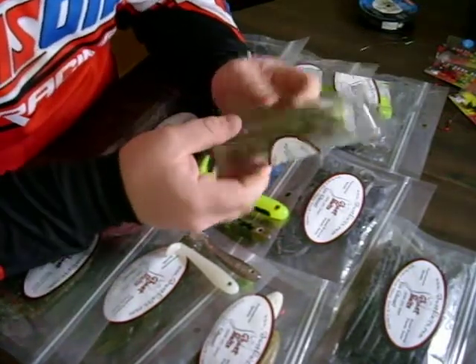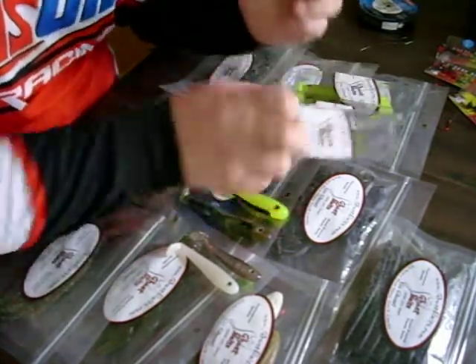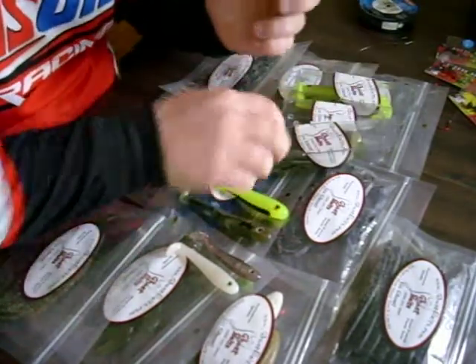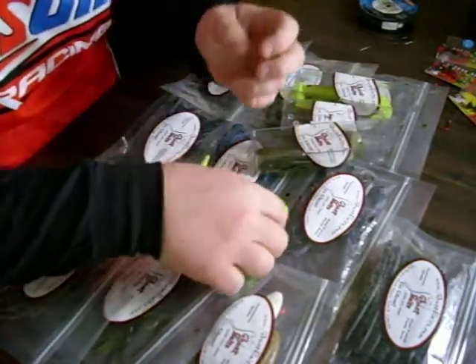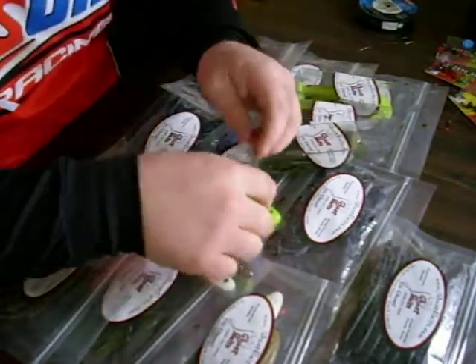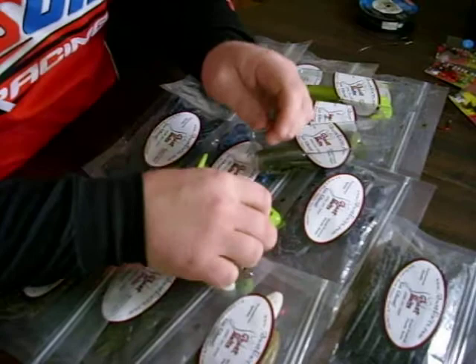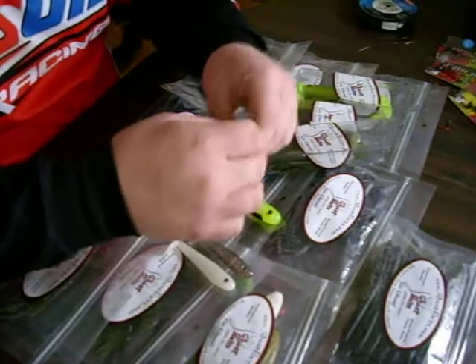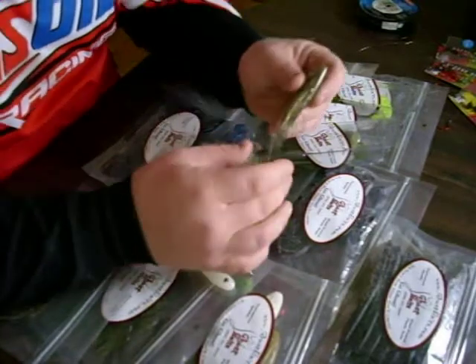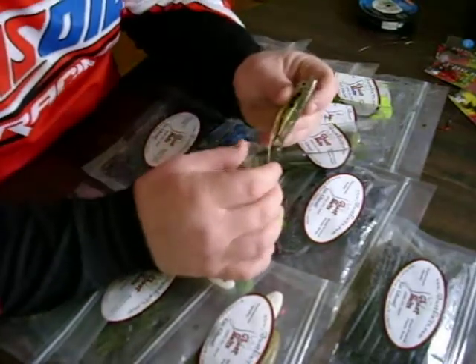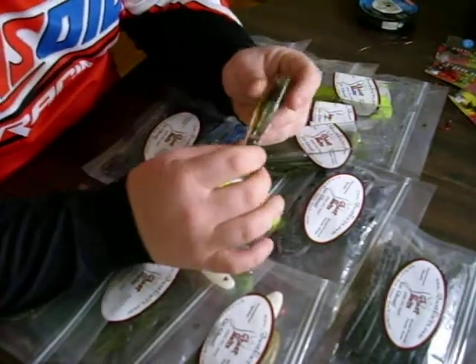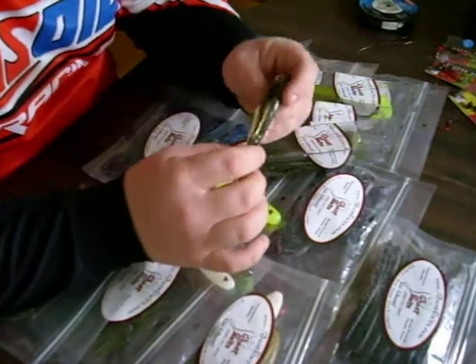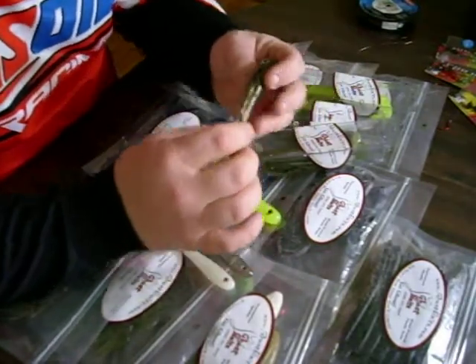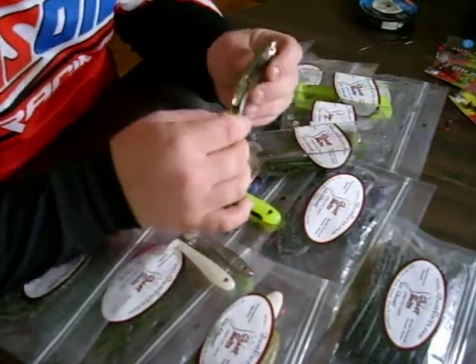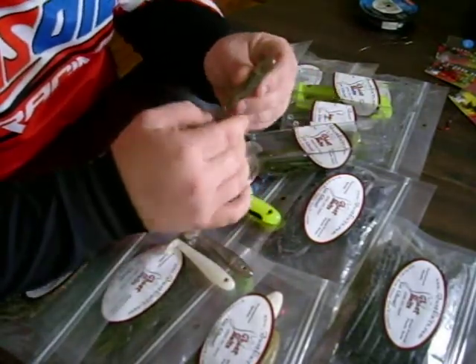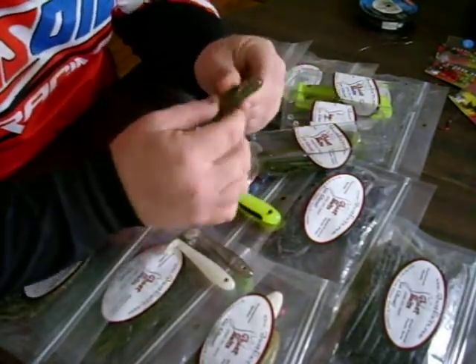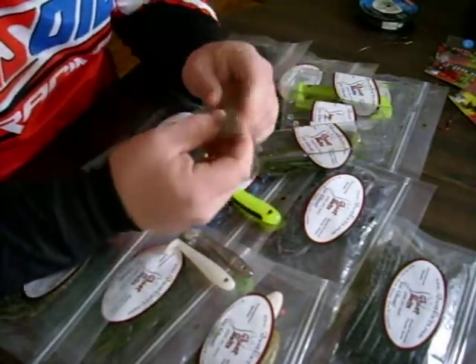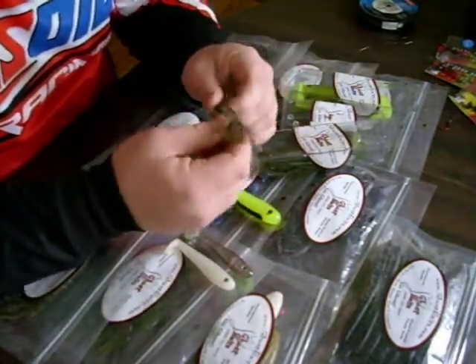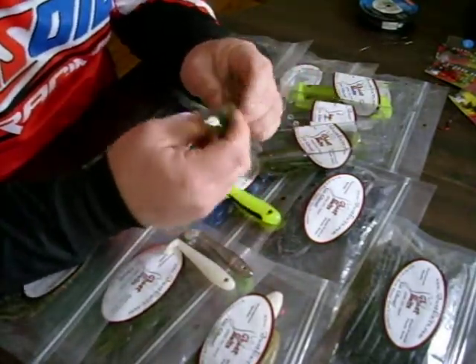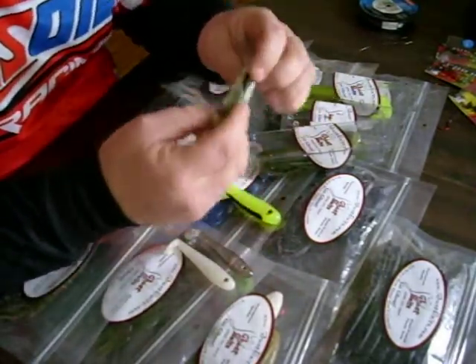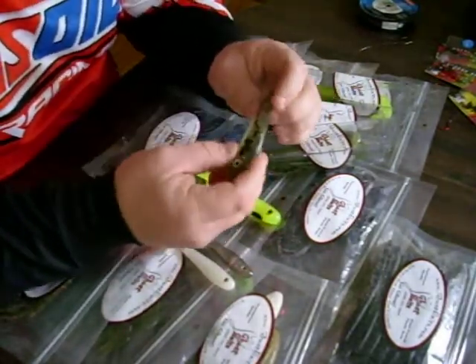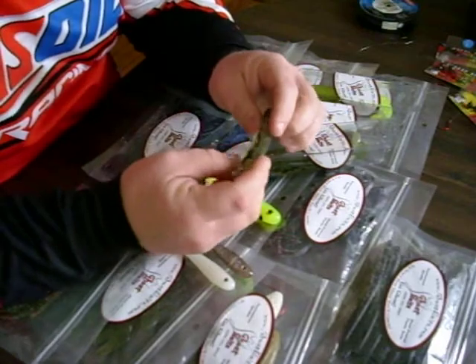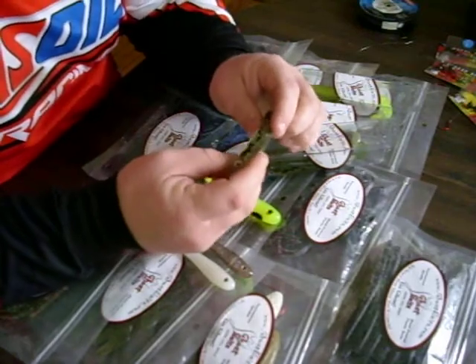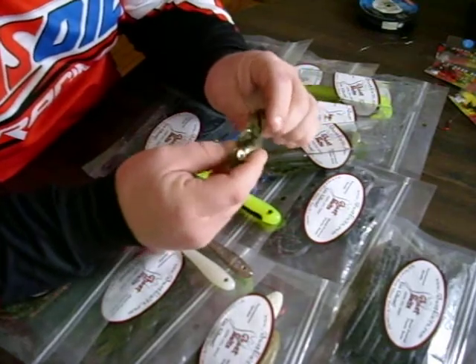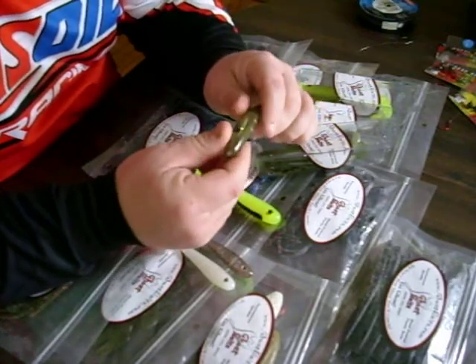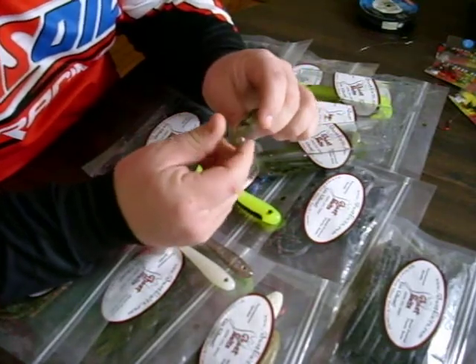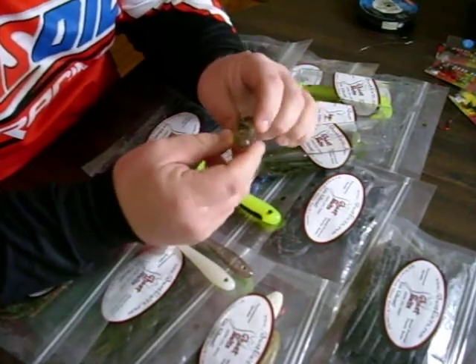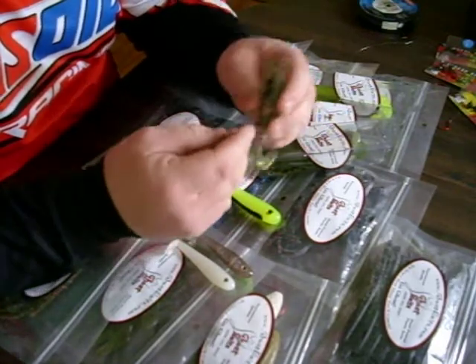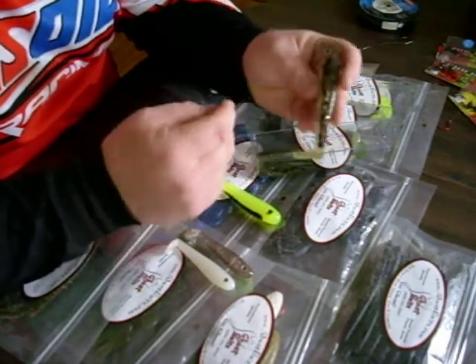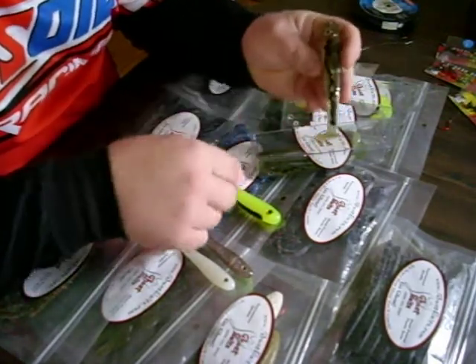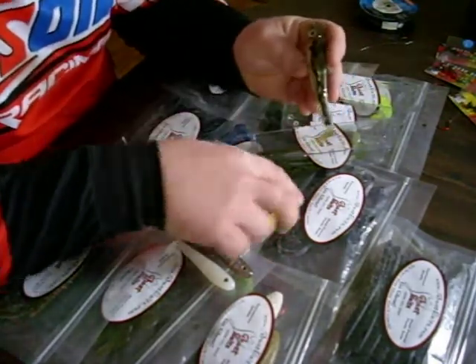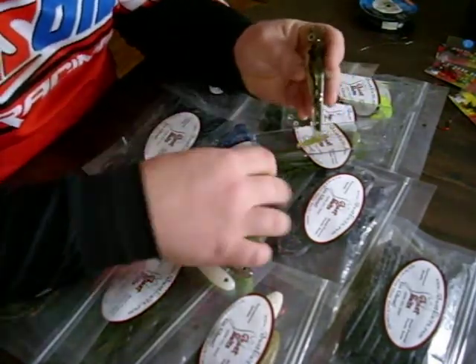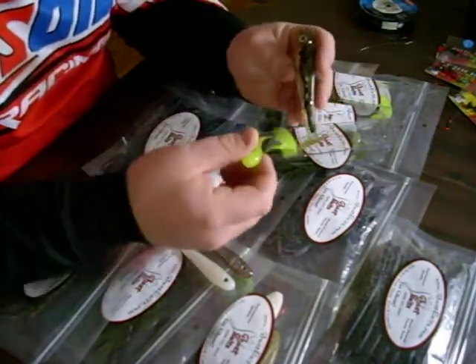These ghost baits are soft, hand-poured, soft plastic. They don't have that plasticky smell to them. Now this is the four and three quarter inch size.